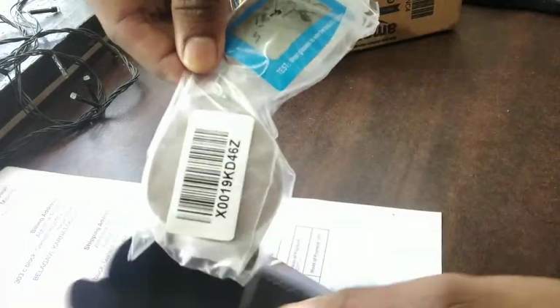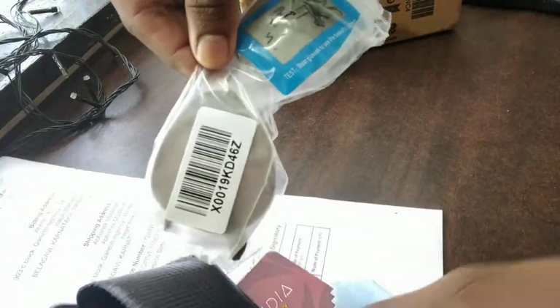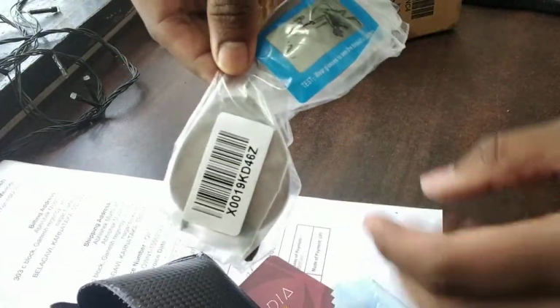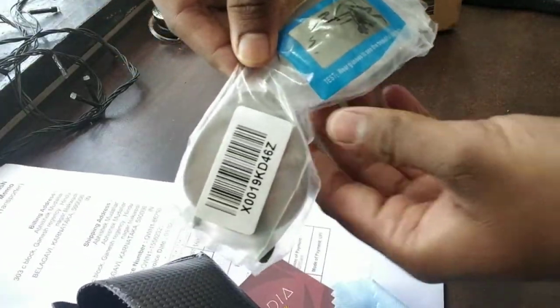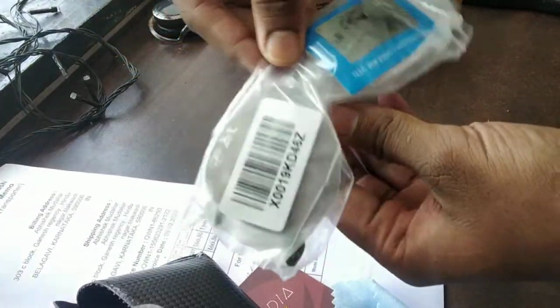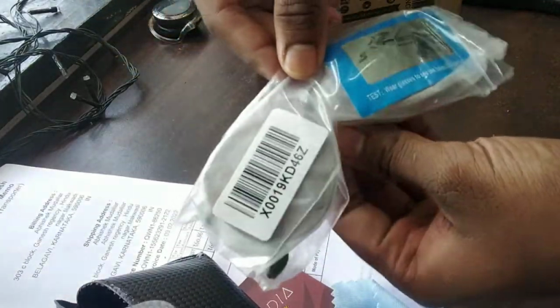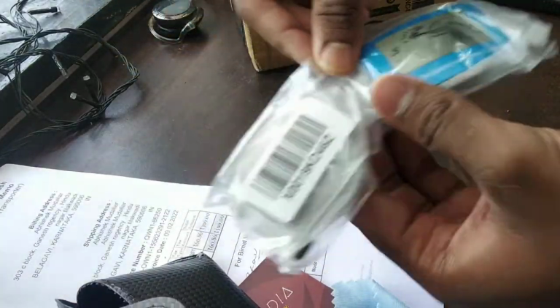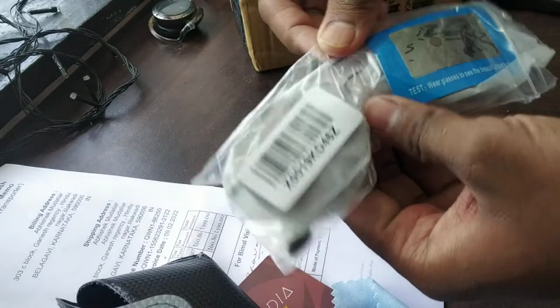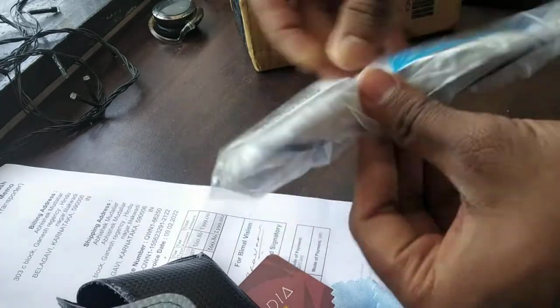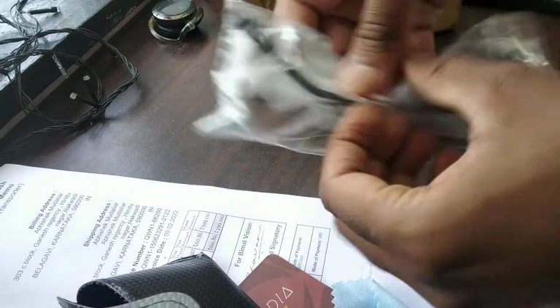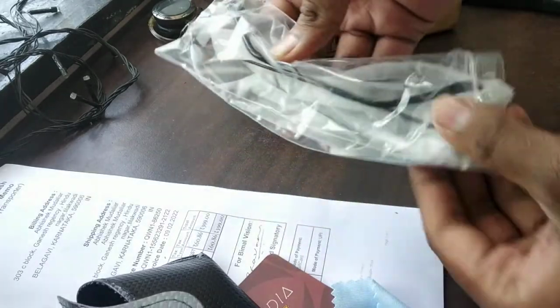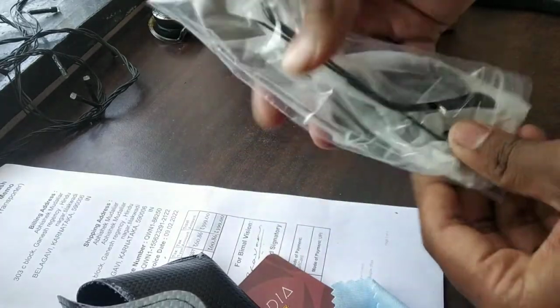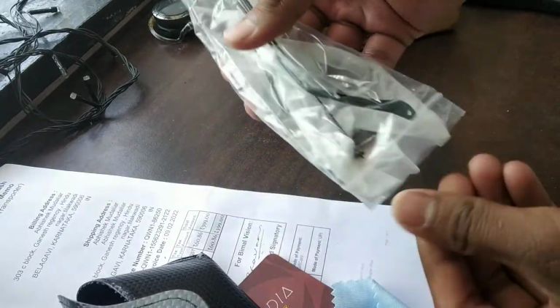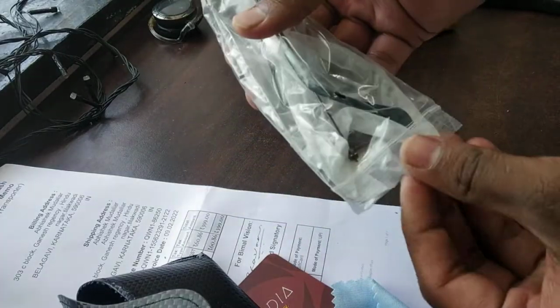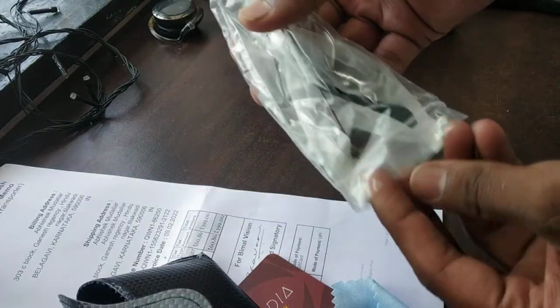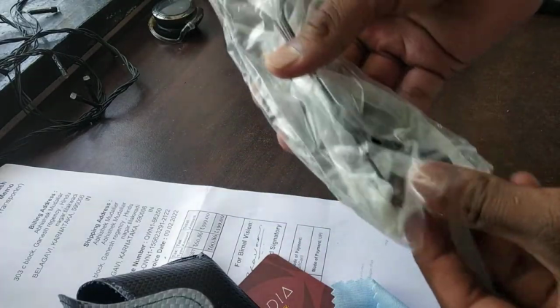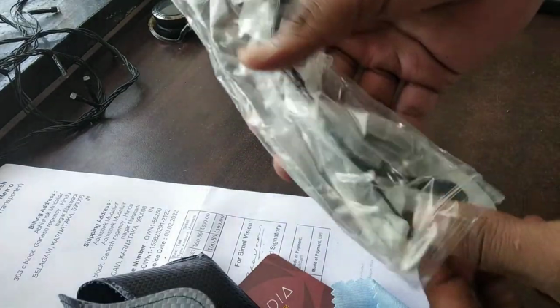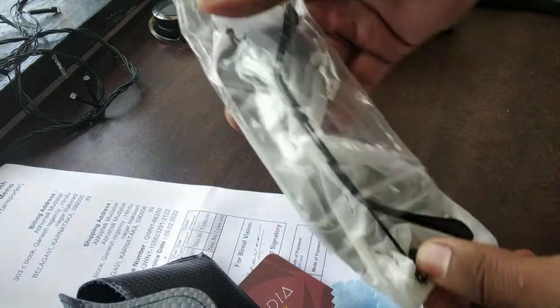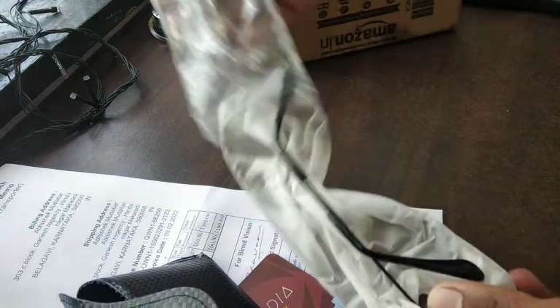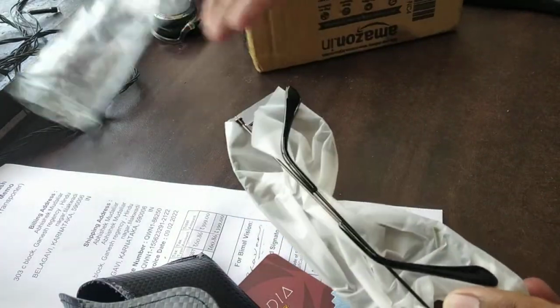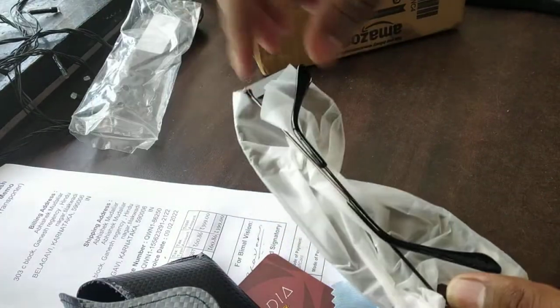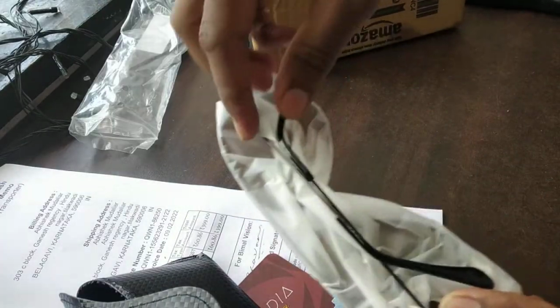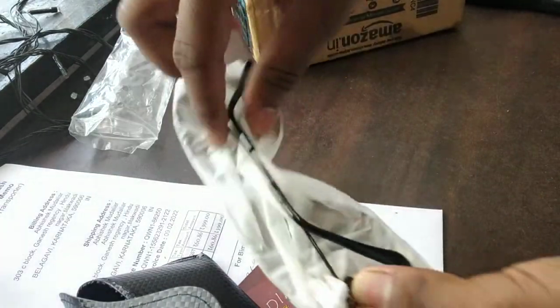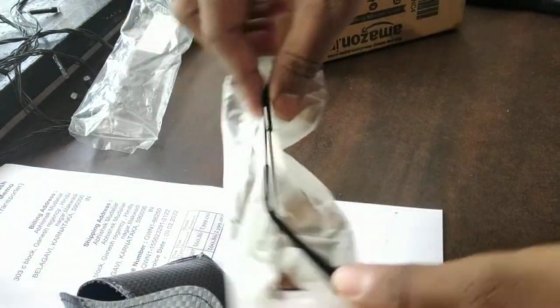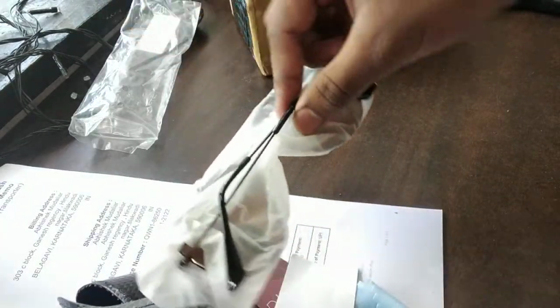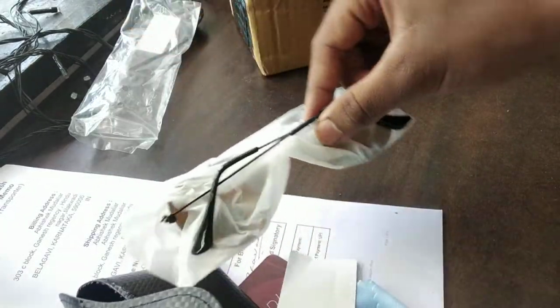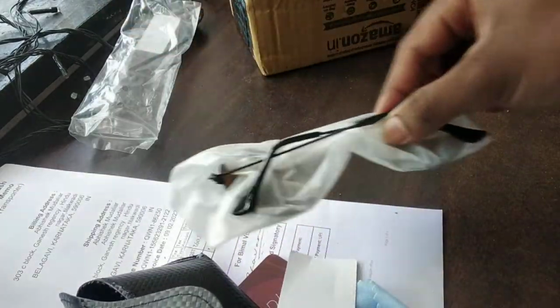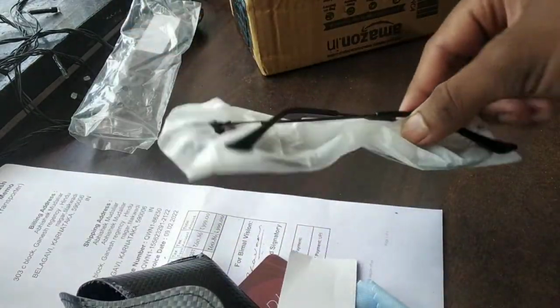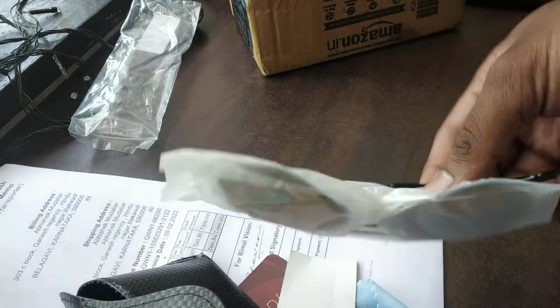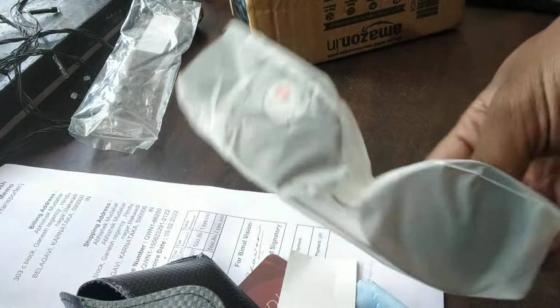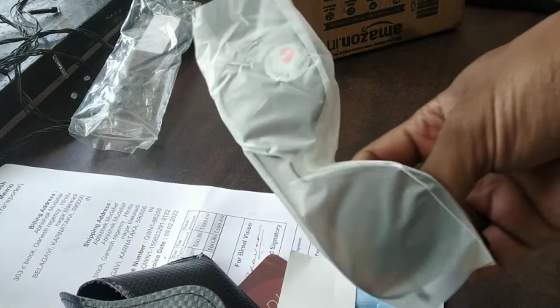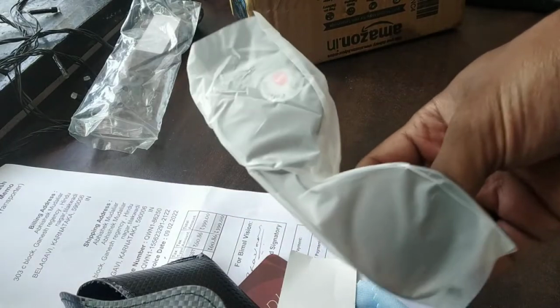Ta-da! Here we go — here comes our polarised sunglass. It's all good.